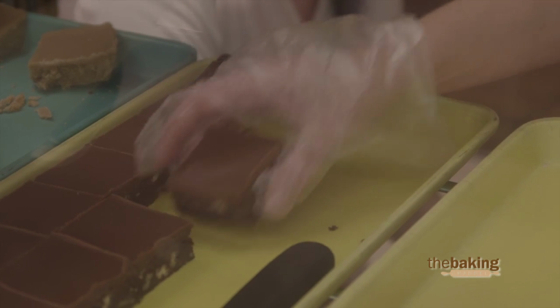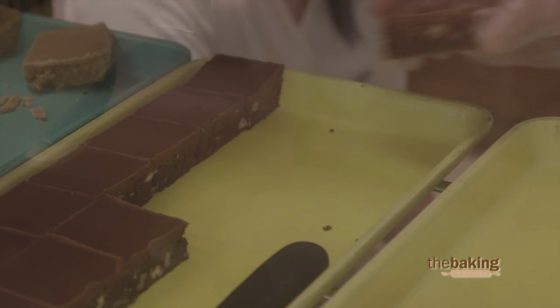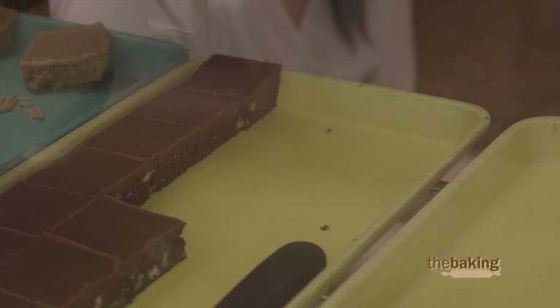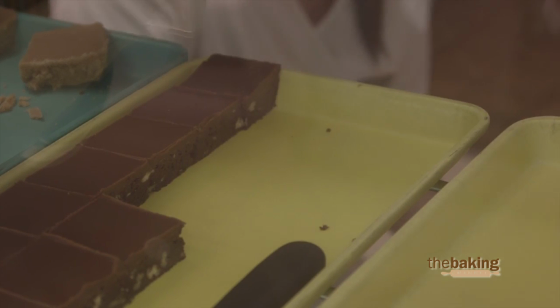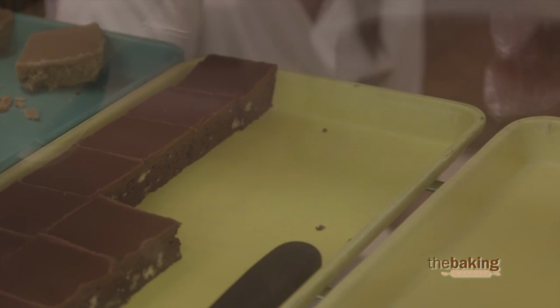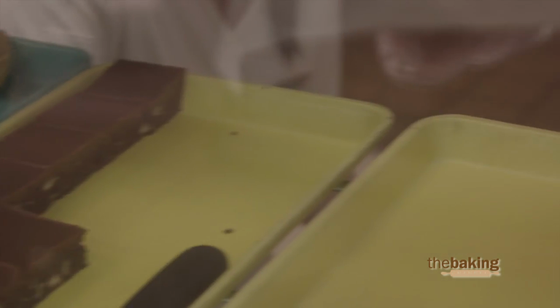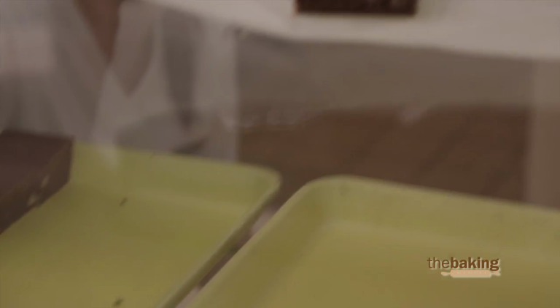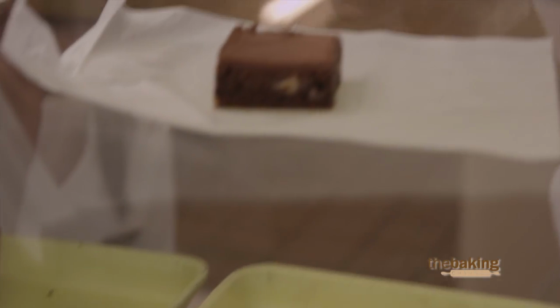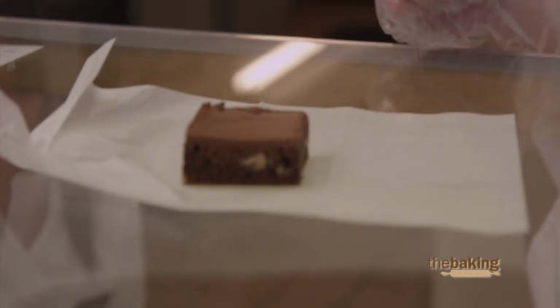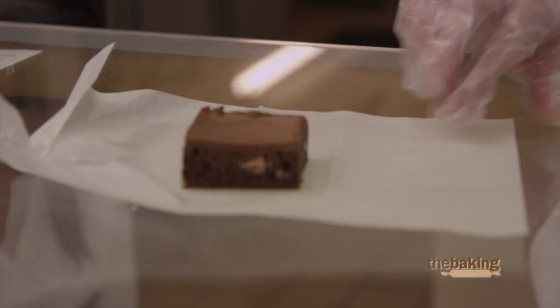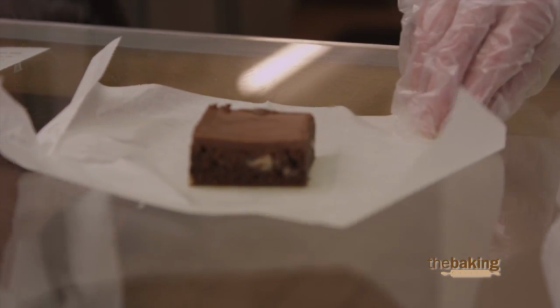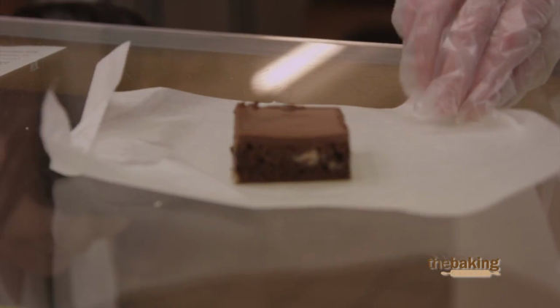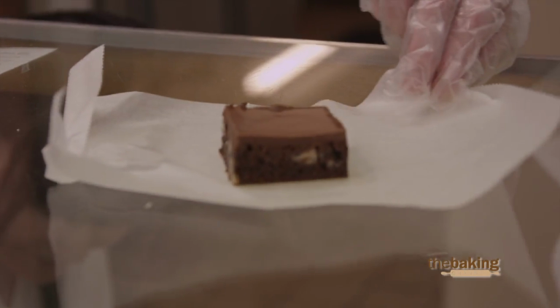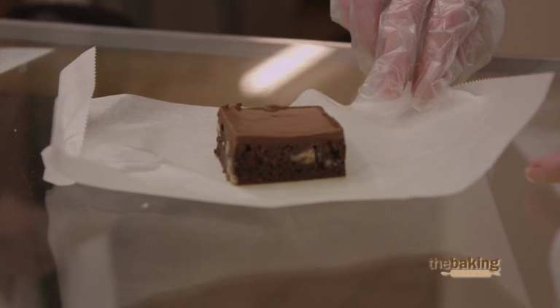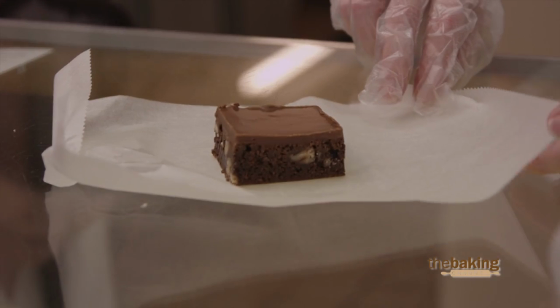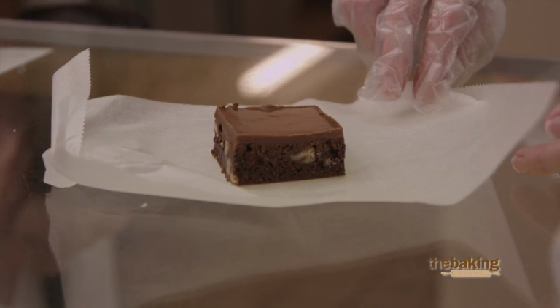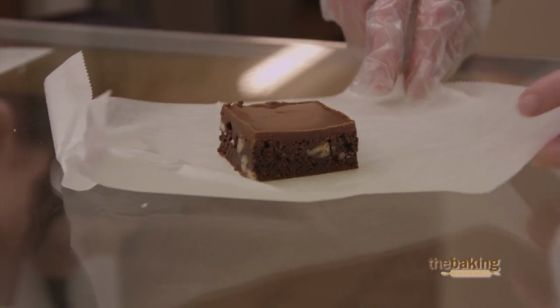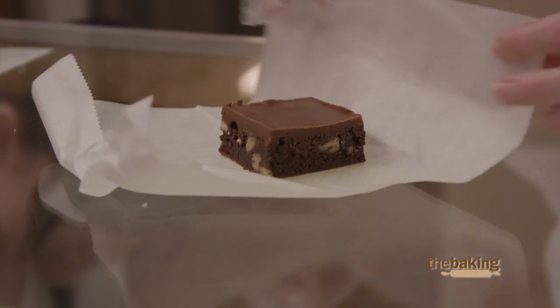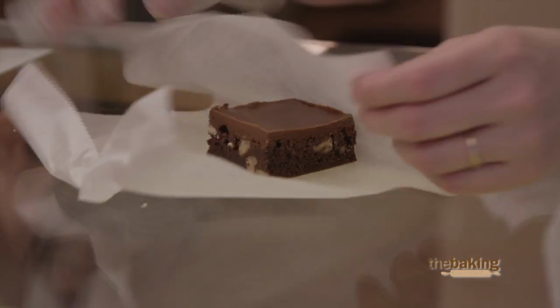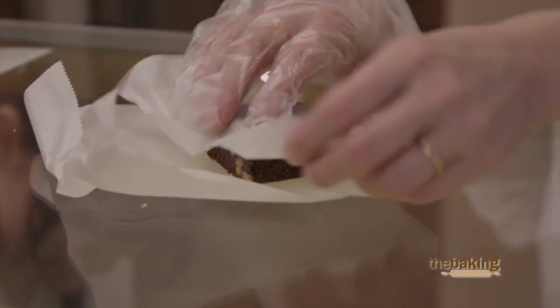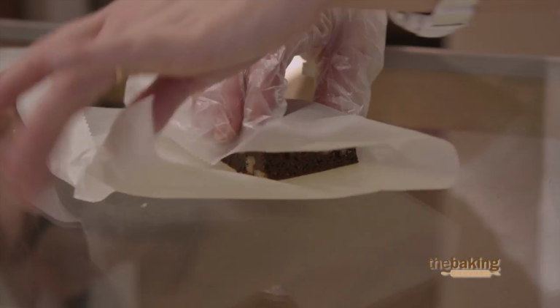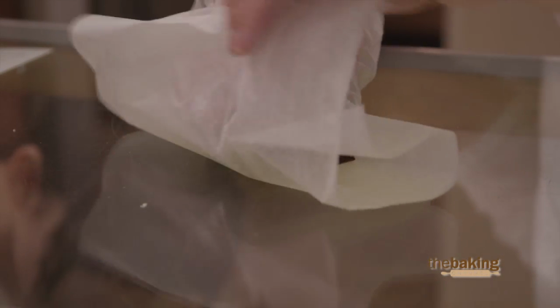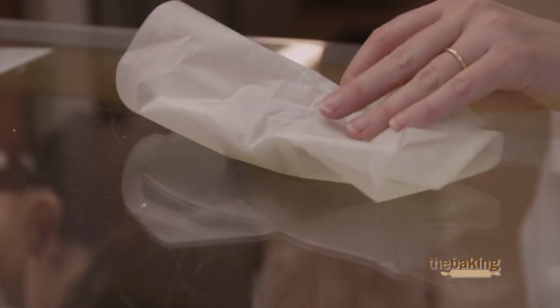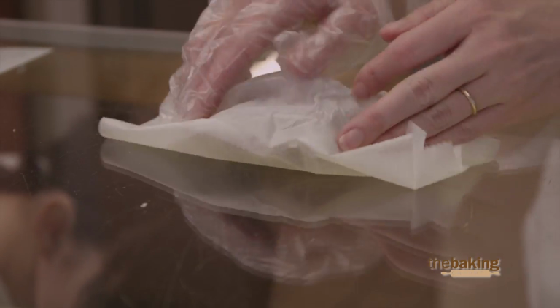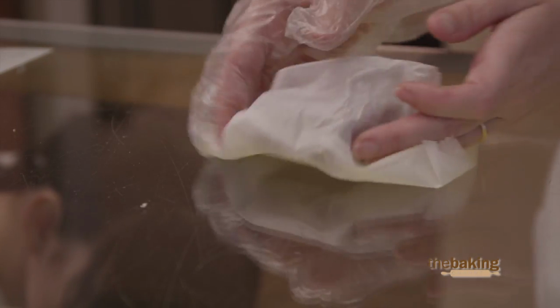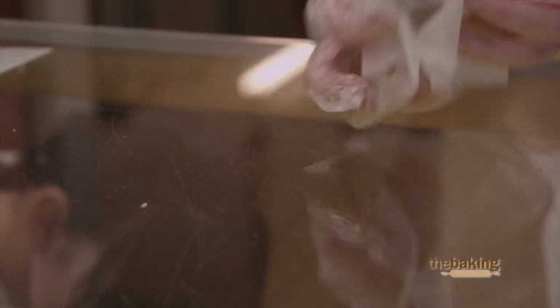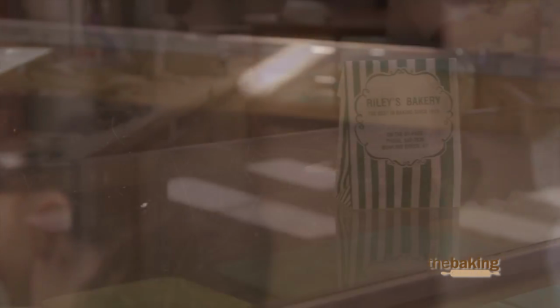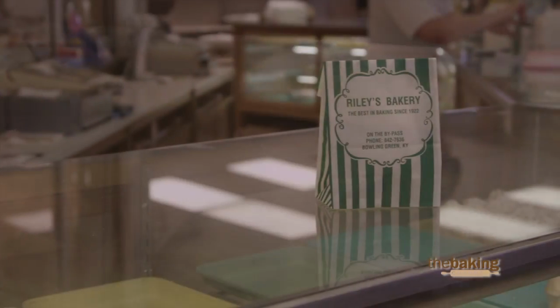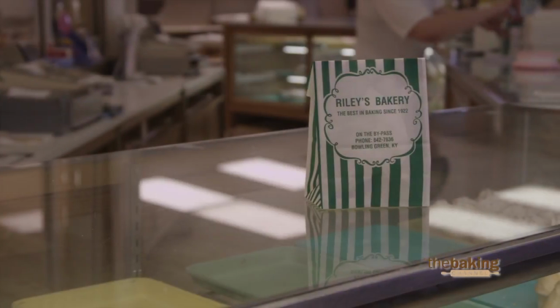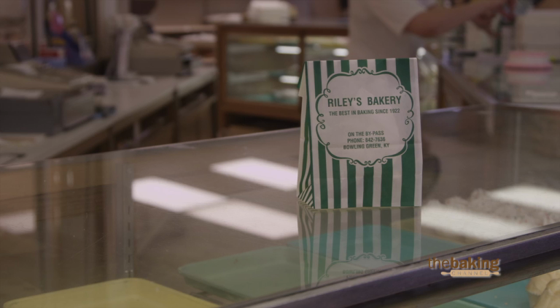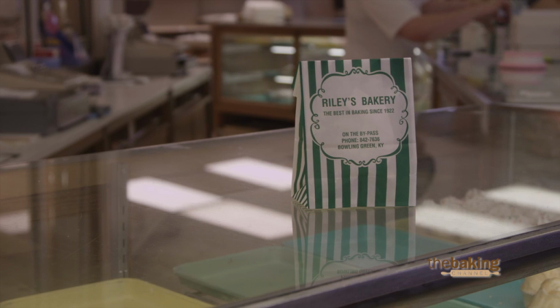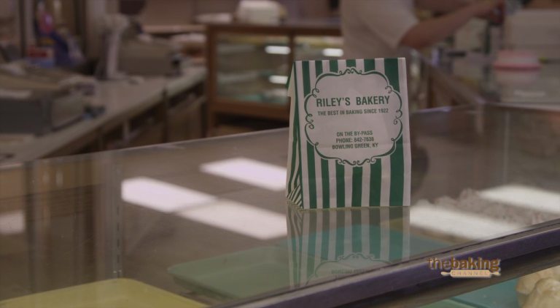Then we add our pecans in the last minute, just long enough to get them distributed through the brownie. Then we take them from the mixer and scale them off into the pans.